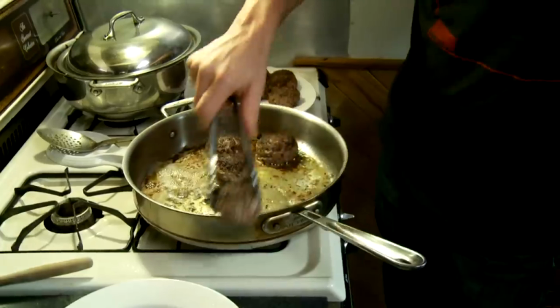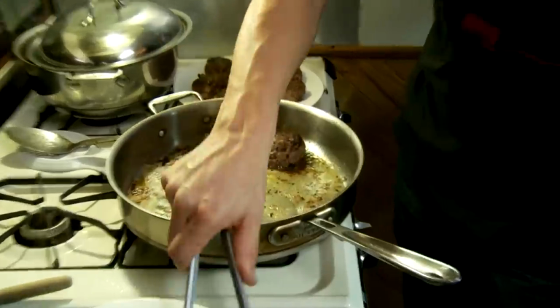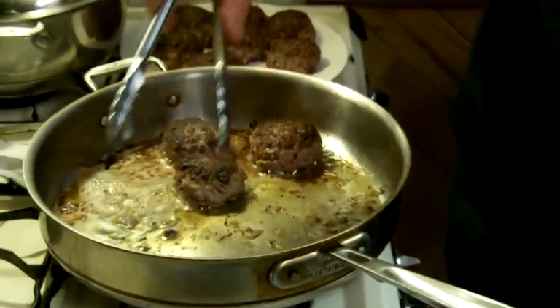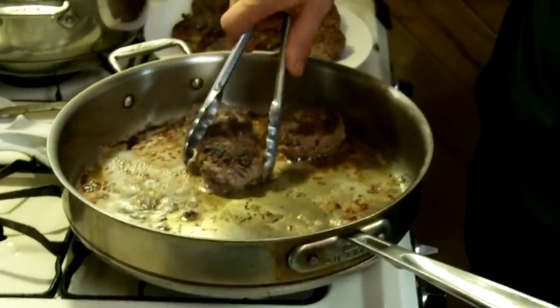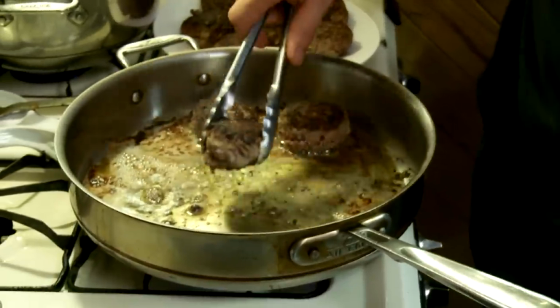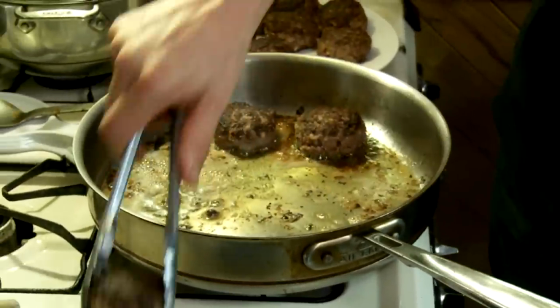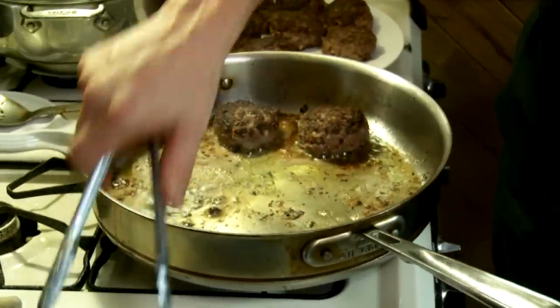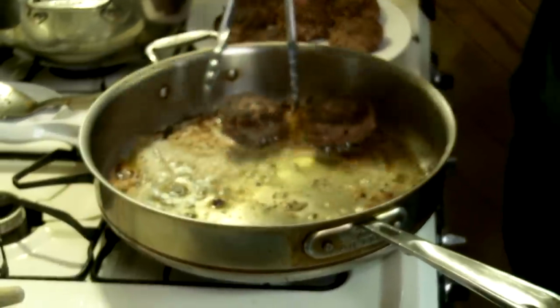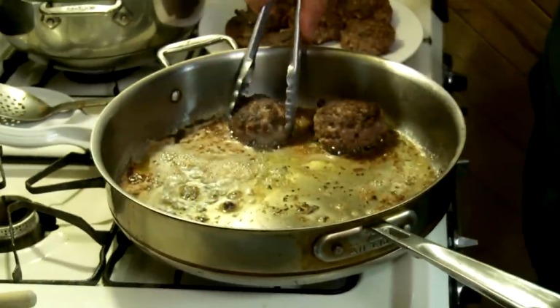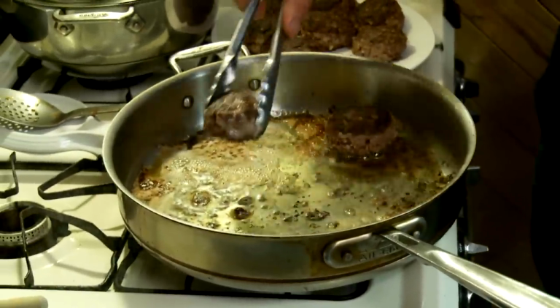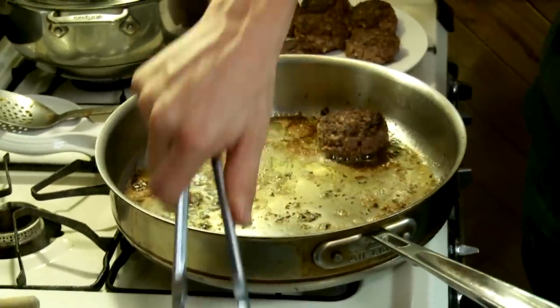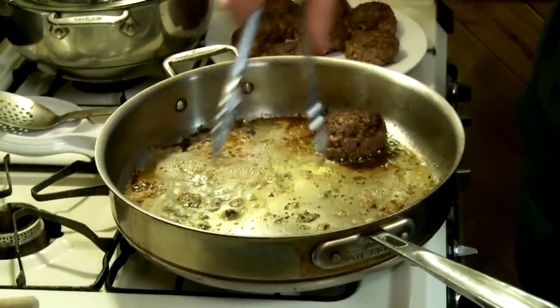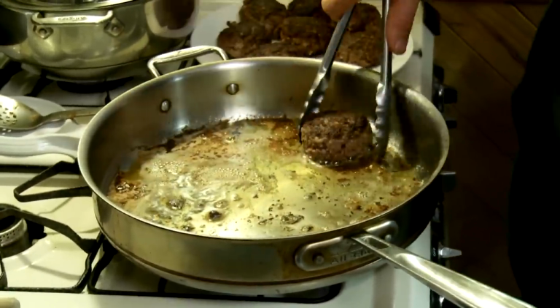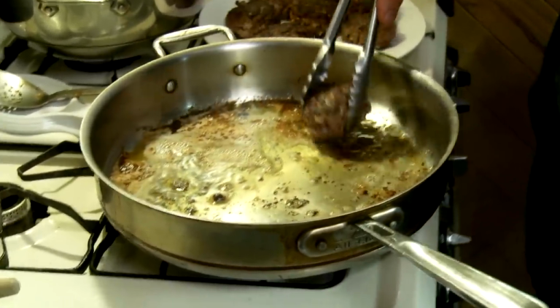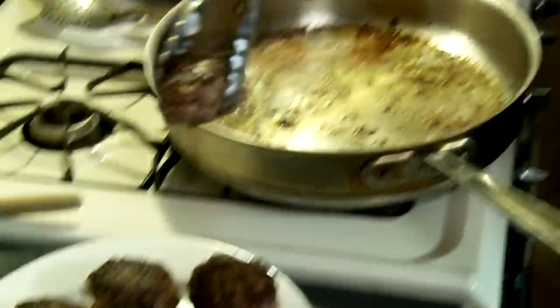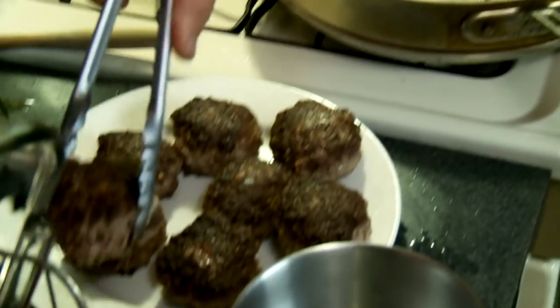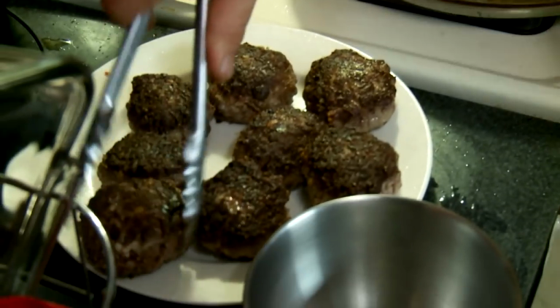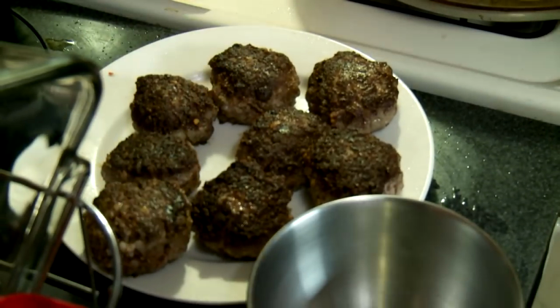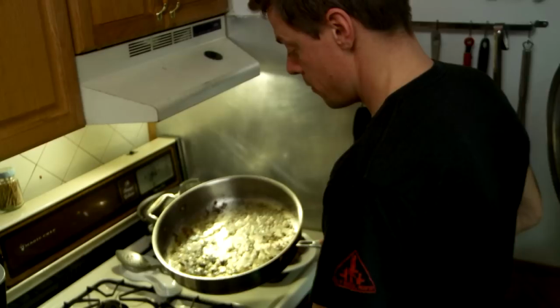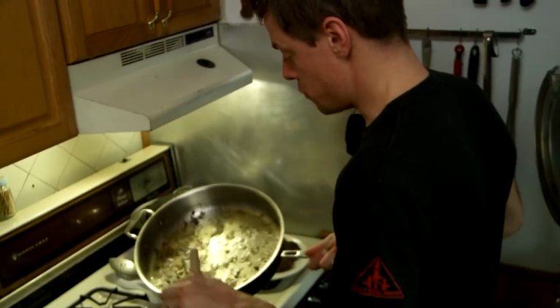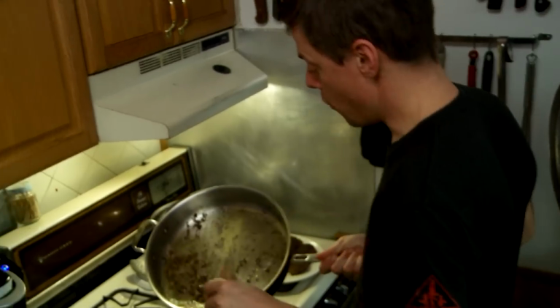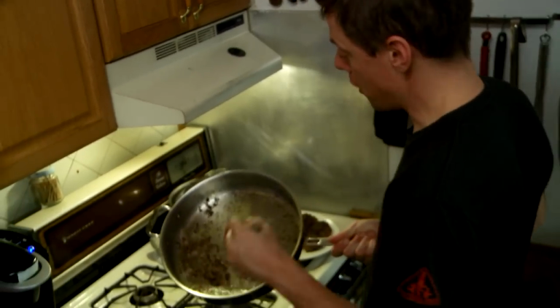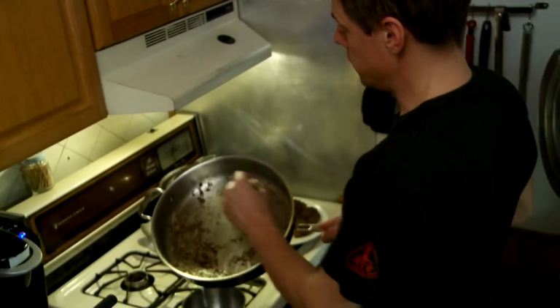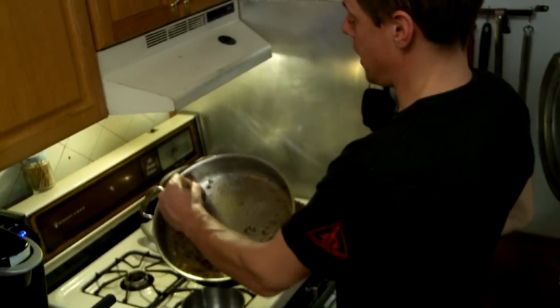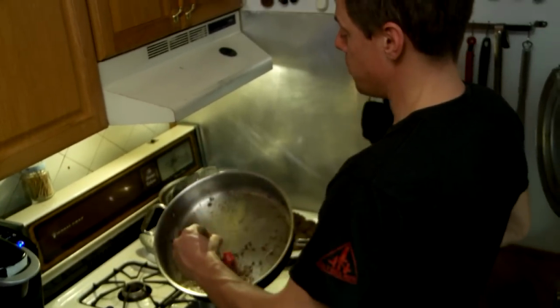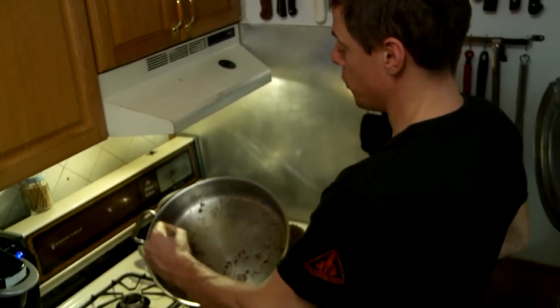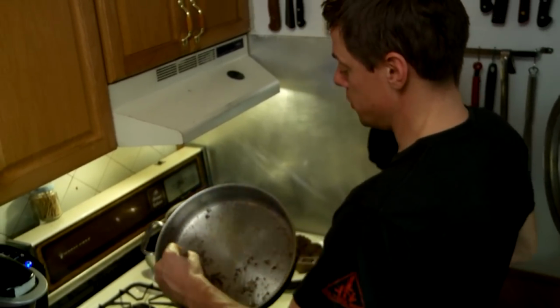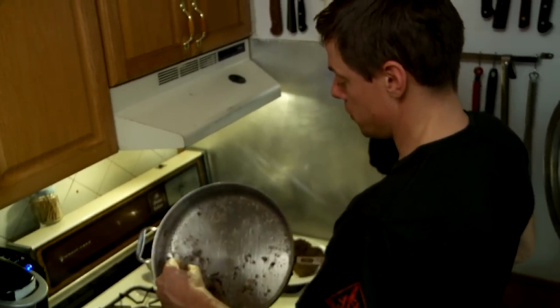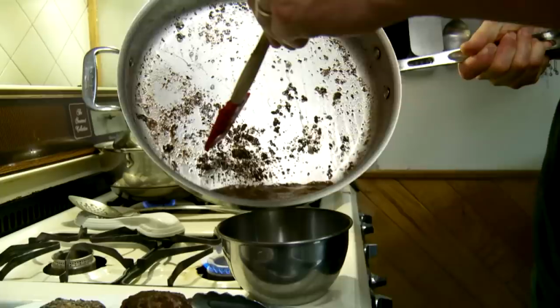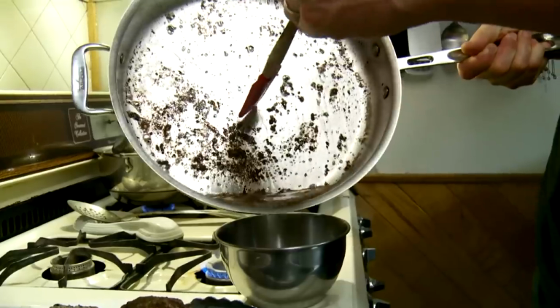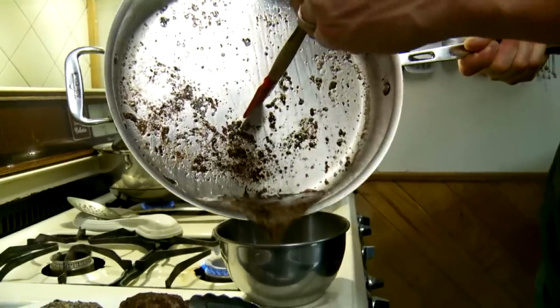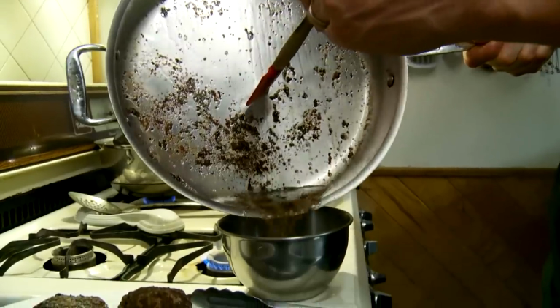Now that these Dall sheep meatballs are browned up, I want to pour off the excess oil. Make sure there's no water in the container you're pouring the oil into, because it'll go bananas if there is.